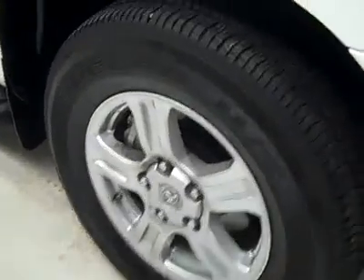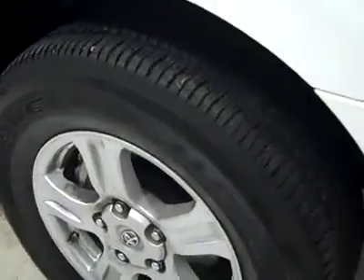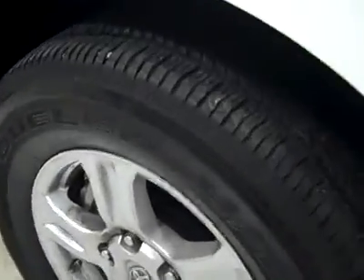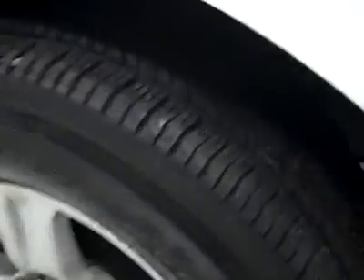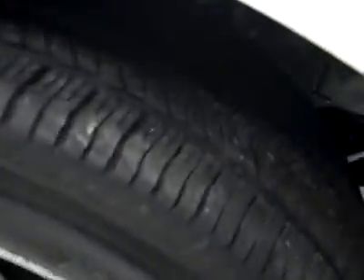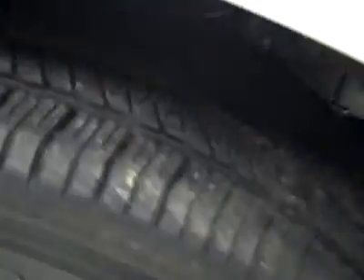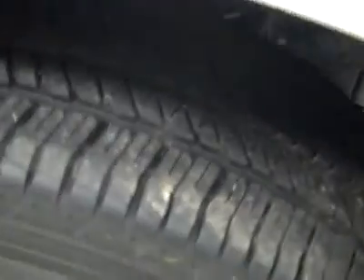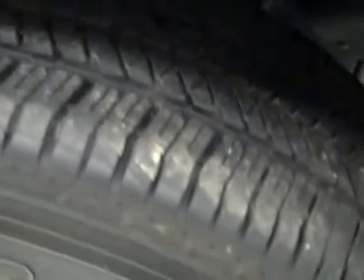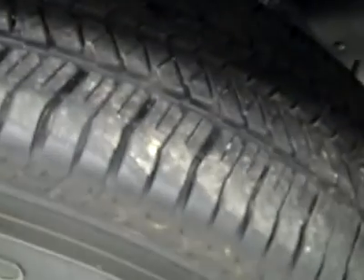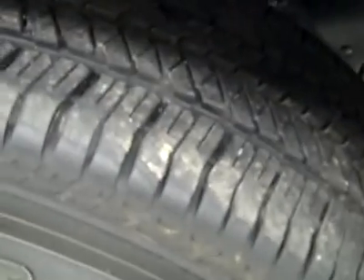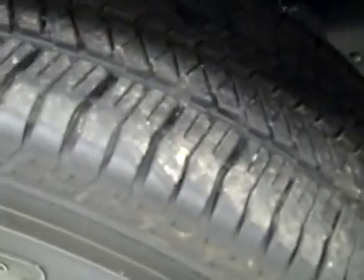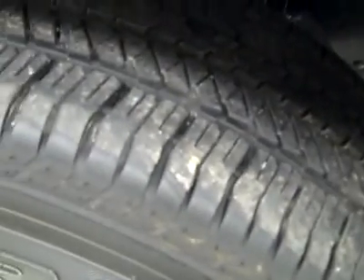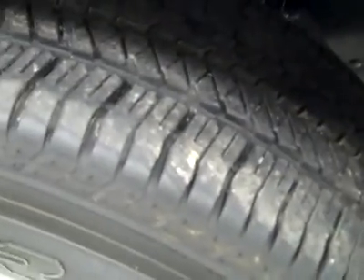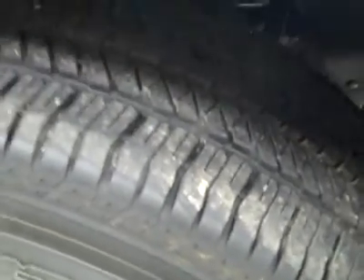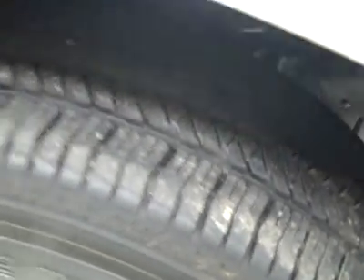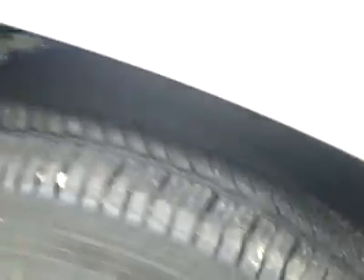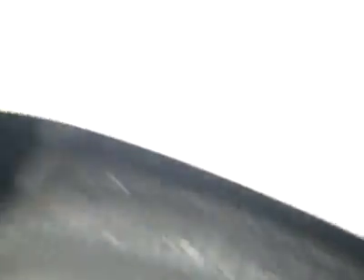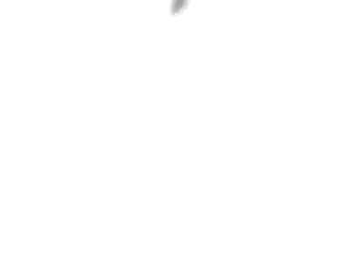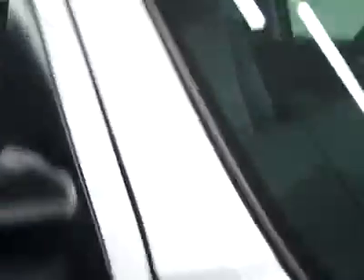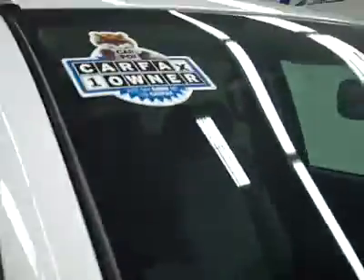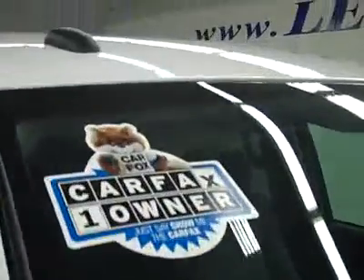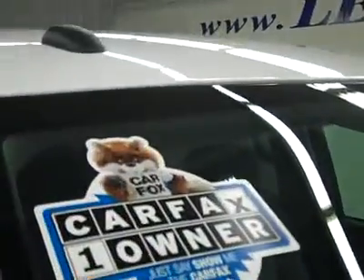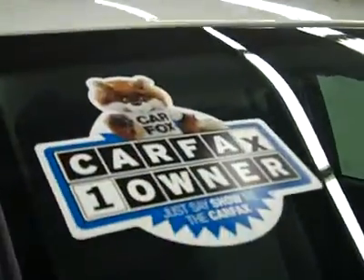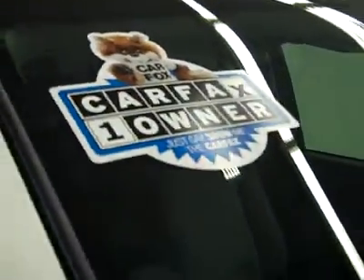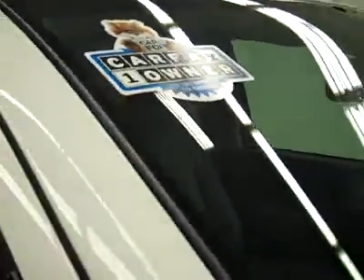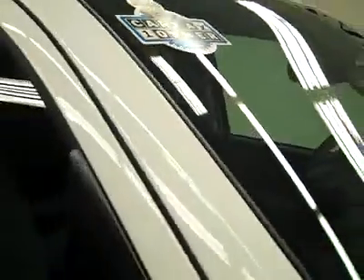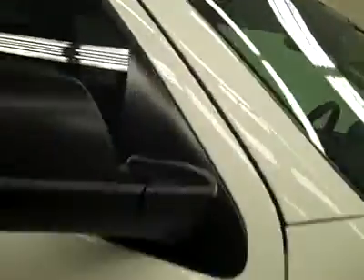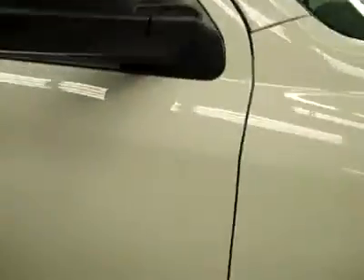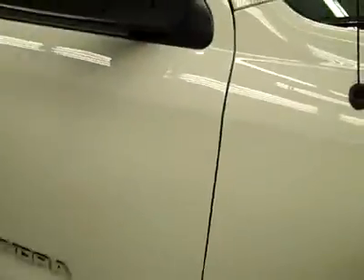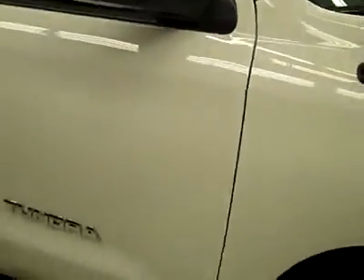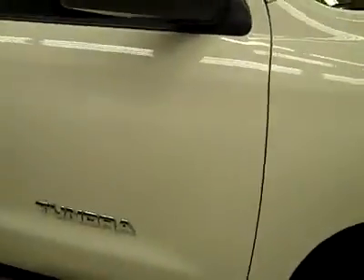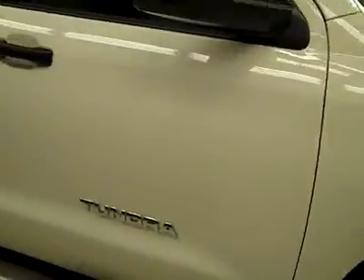These Bridgestone Dueler HT tires have about 75-80% of their tread remaining, and it's a one-owner vehicle with a clean Carfax.